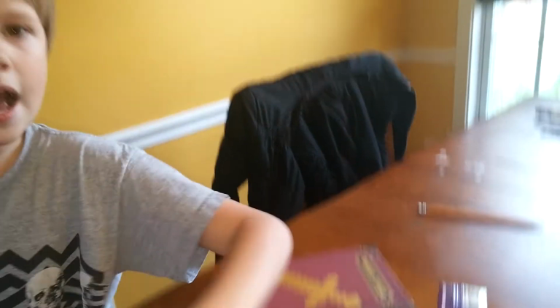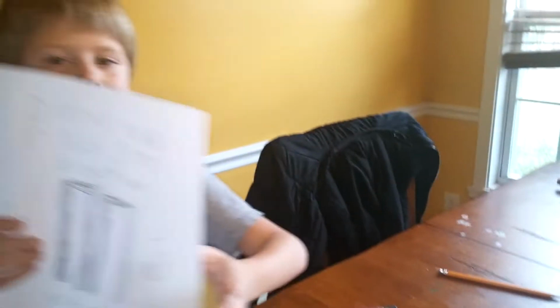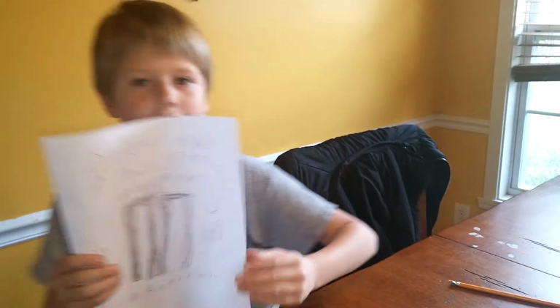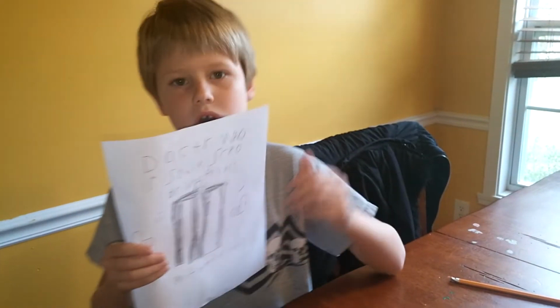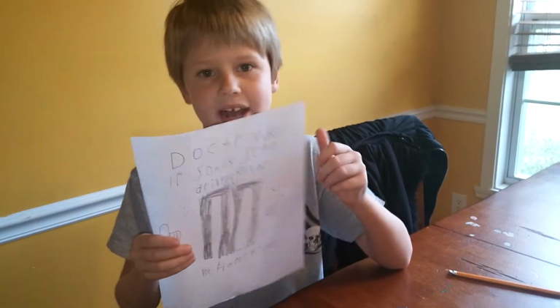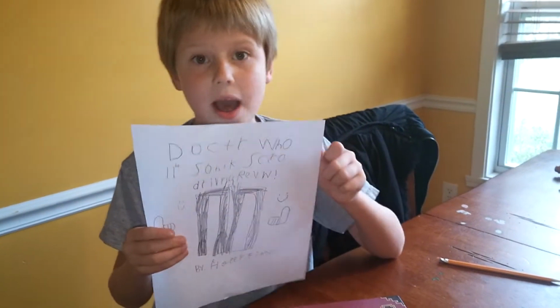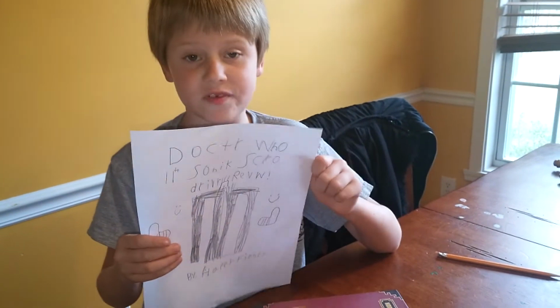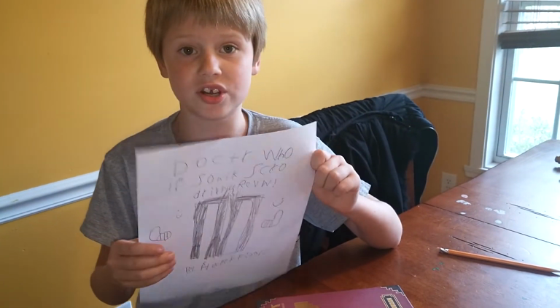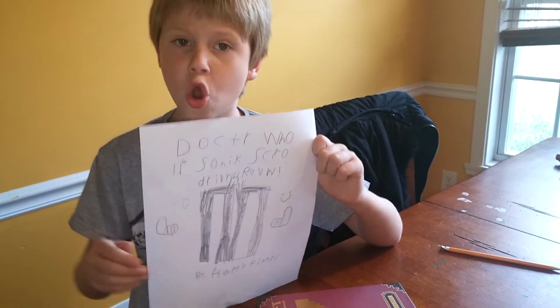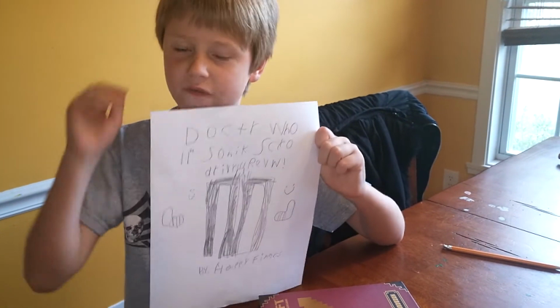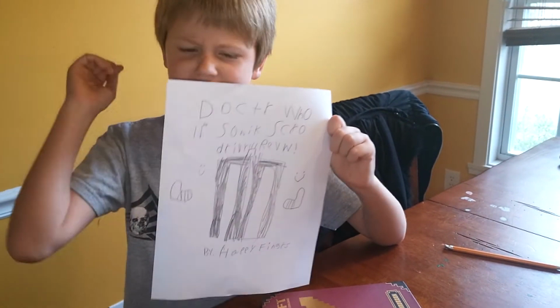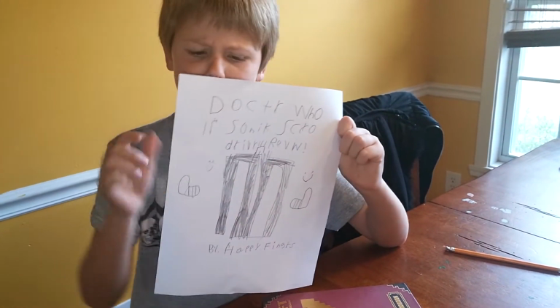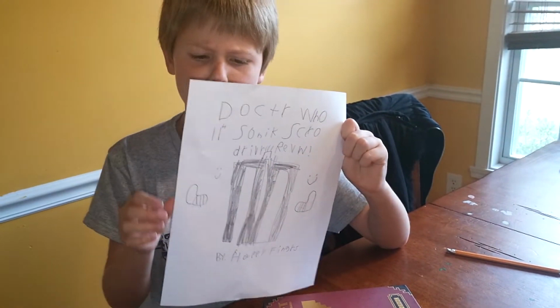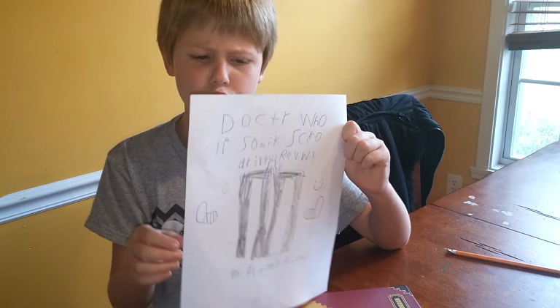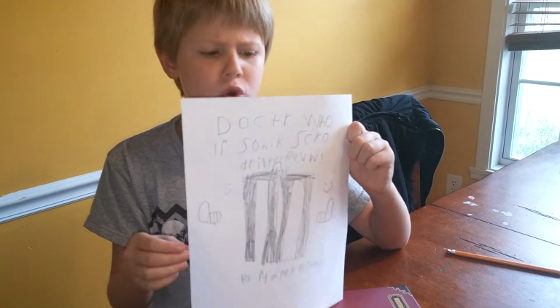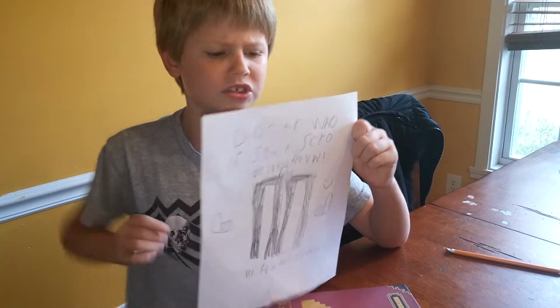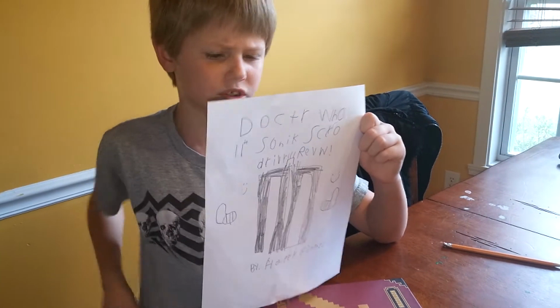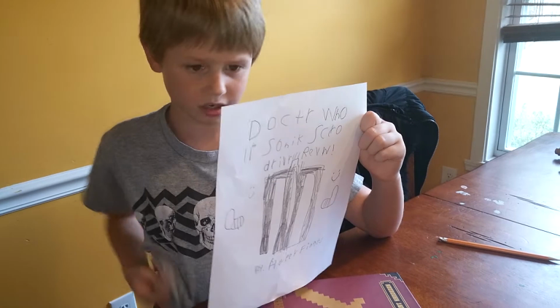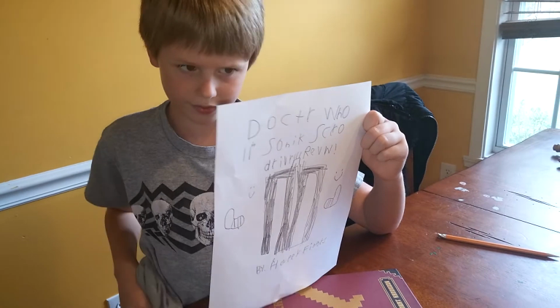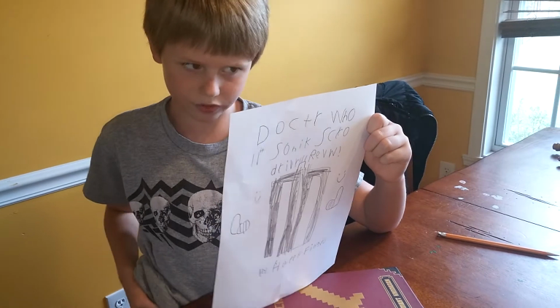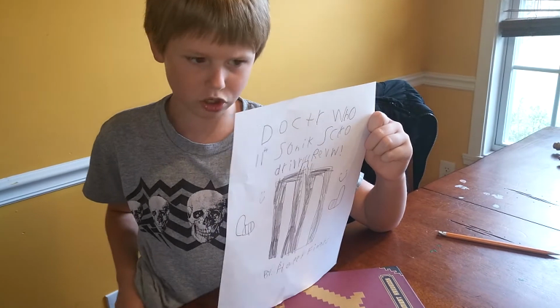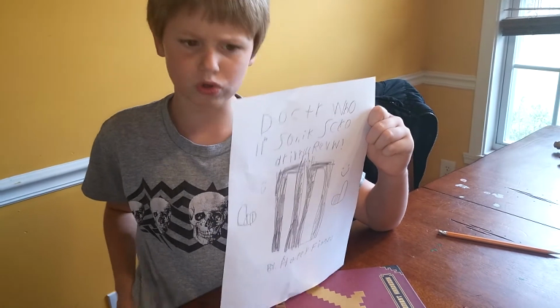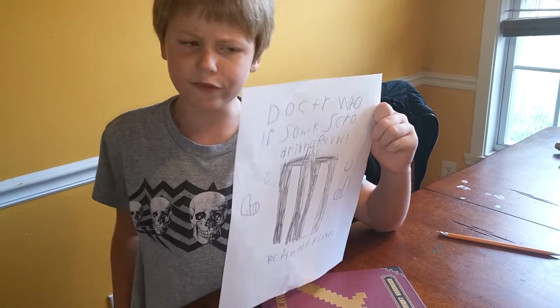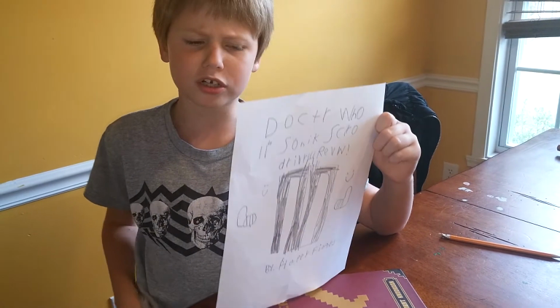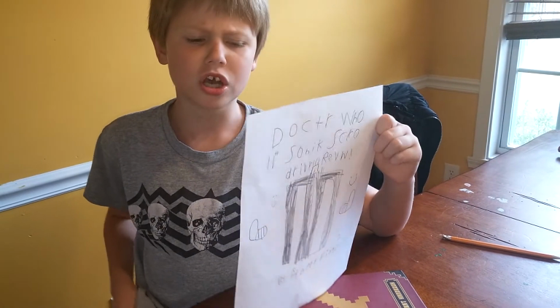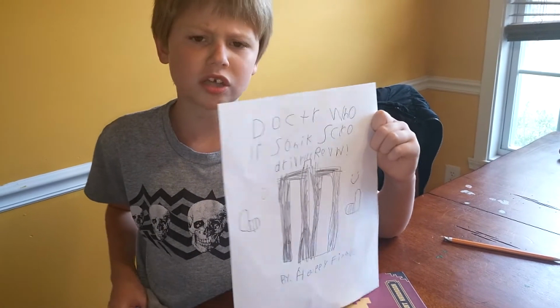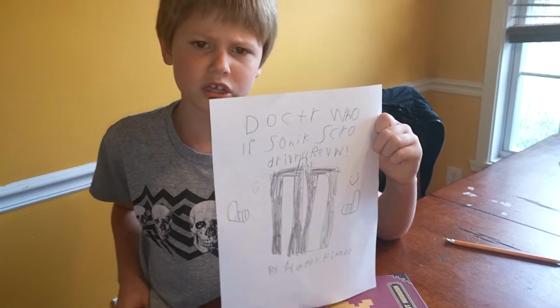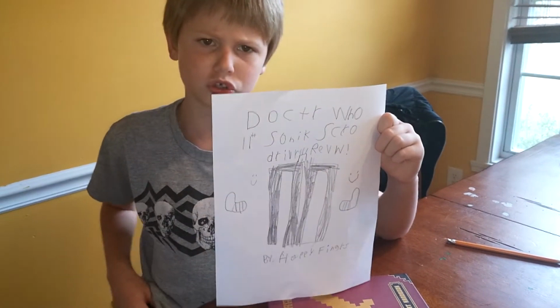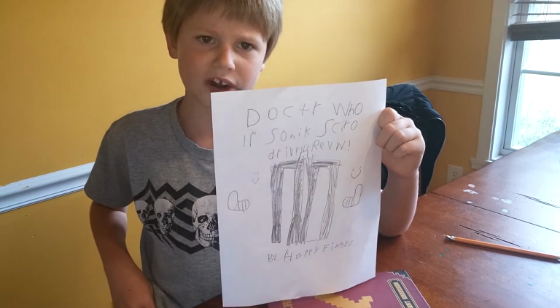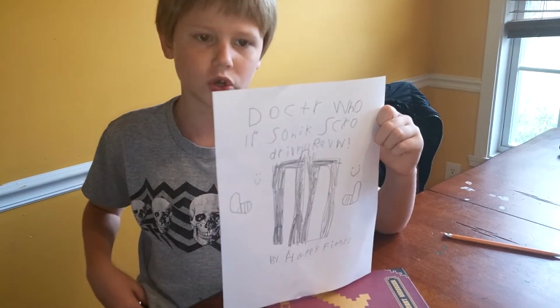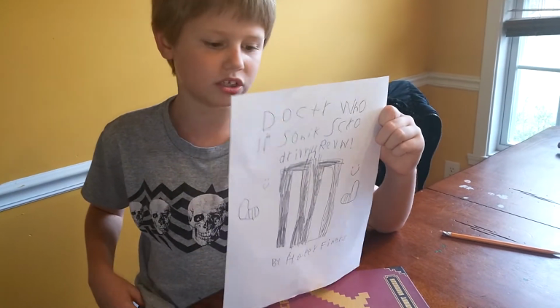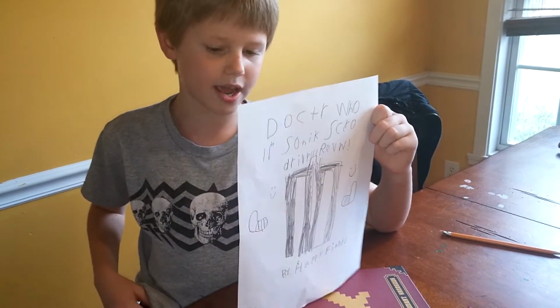Hey guys, welcome back. Happy King is here with a Doctor Who Loves and Stoppers Sonic Screwdriver Showcase today.